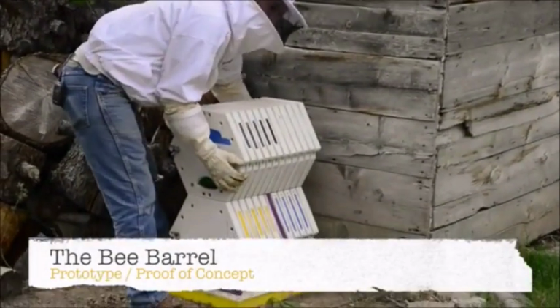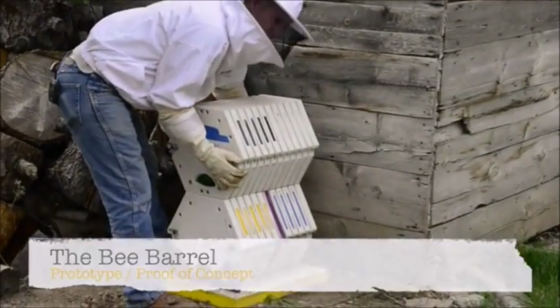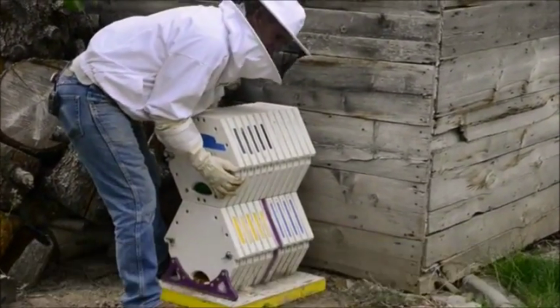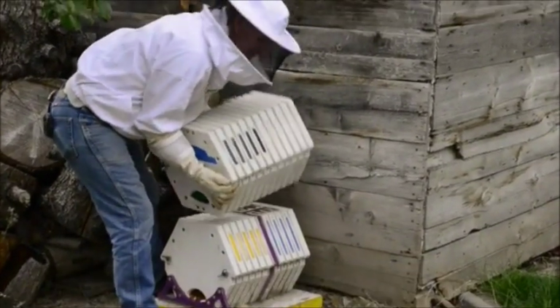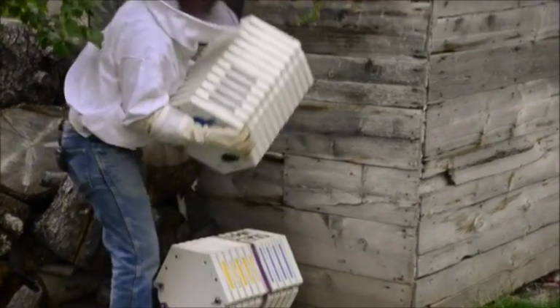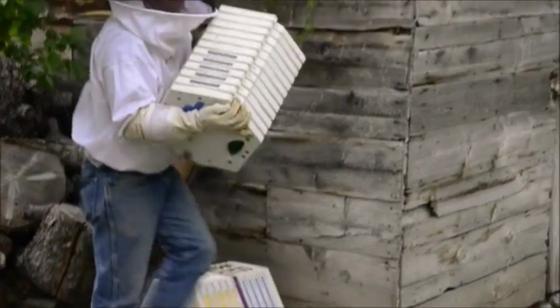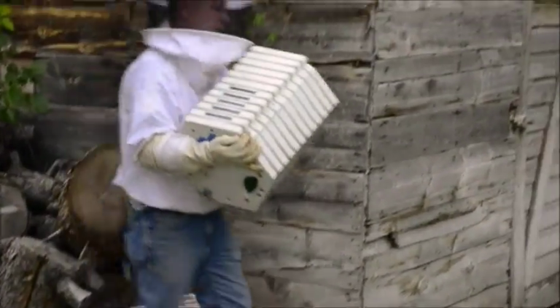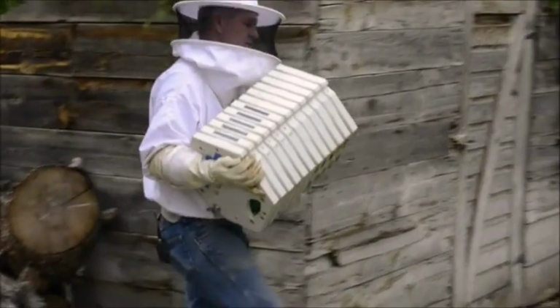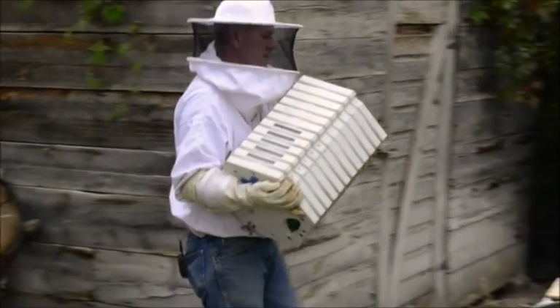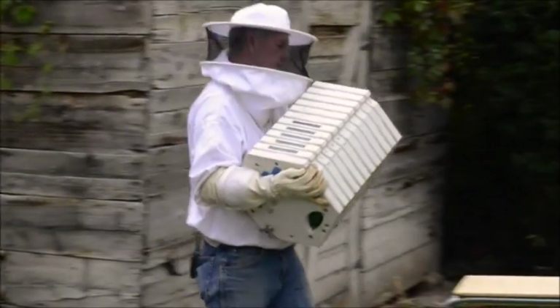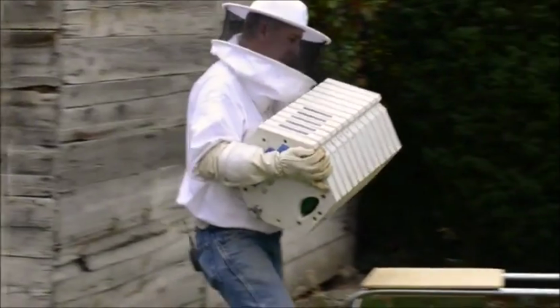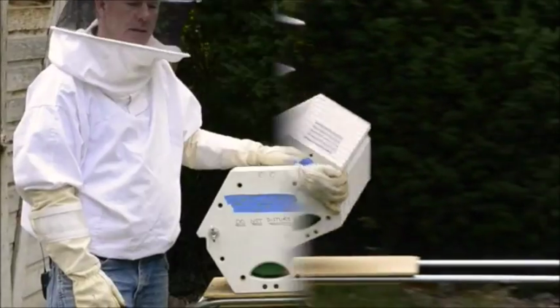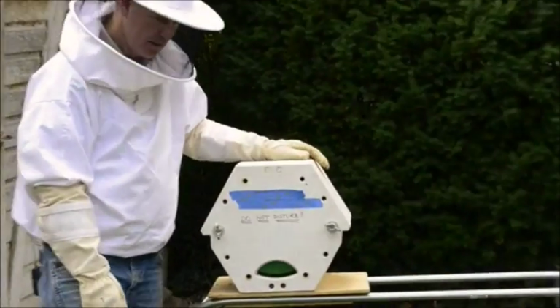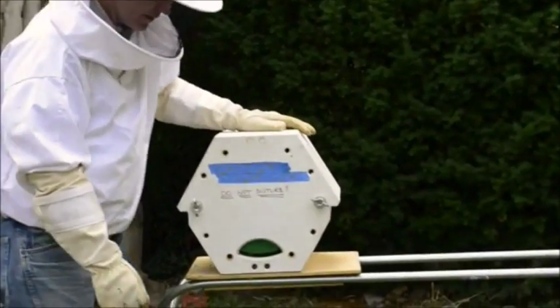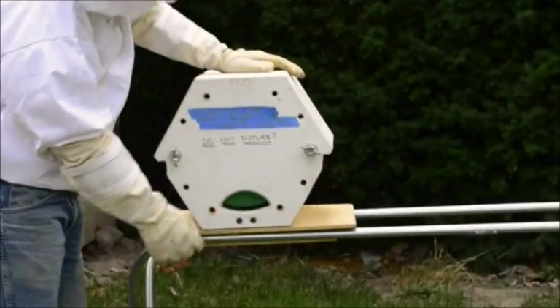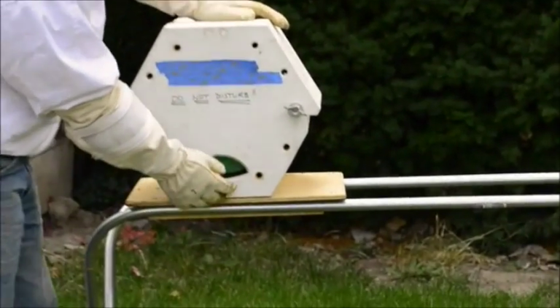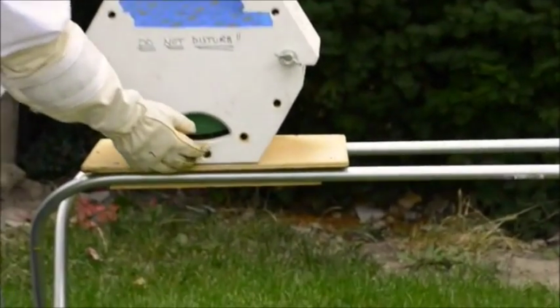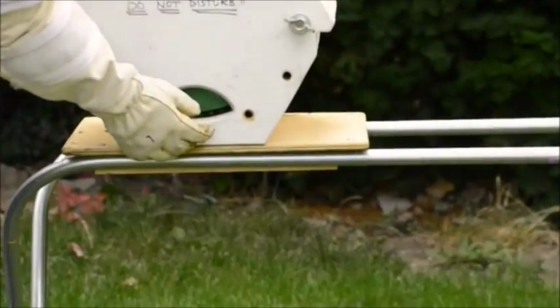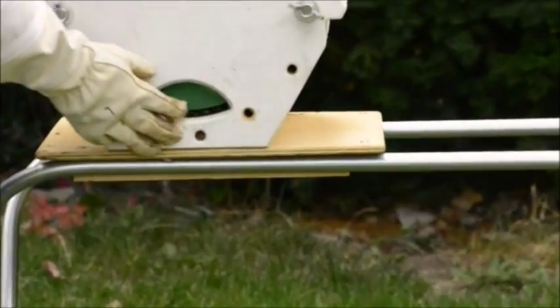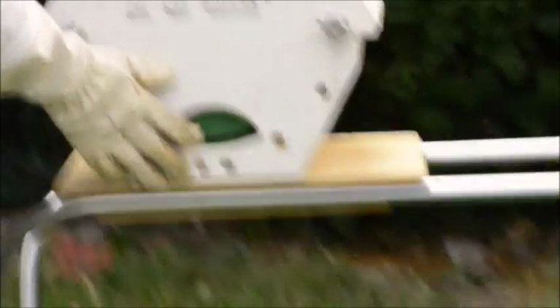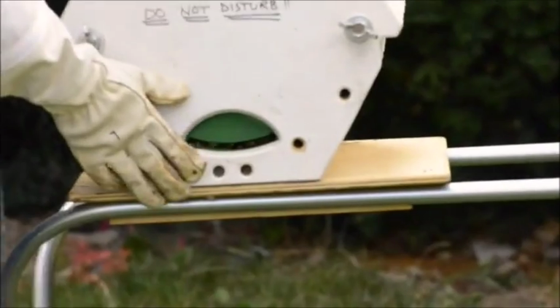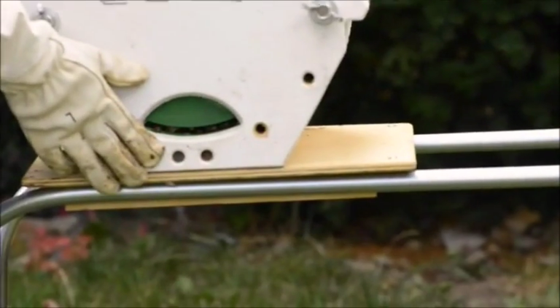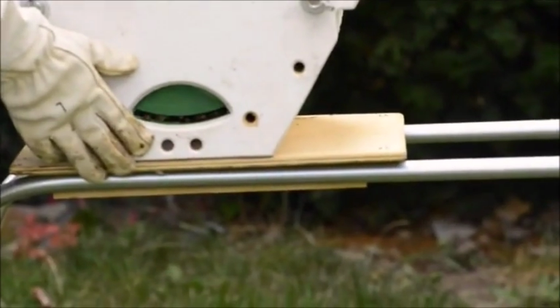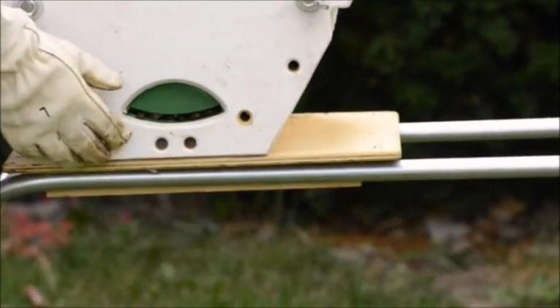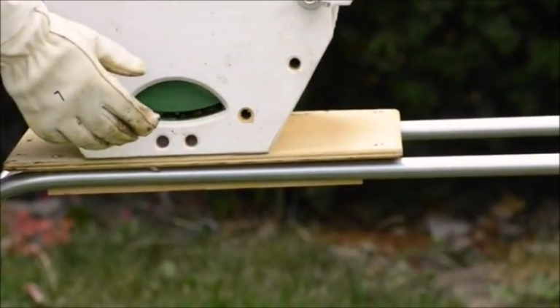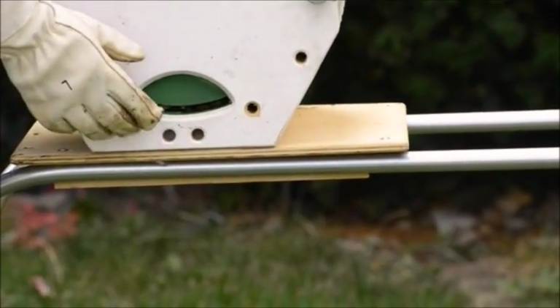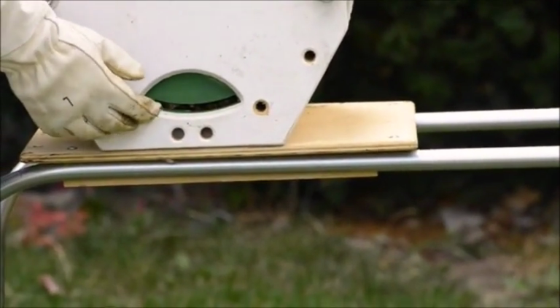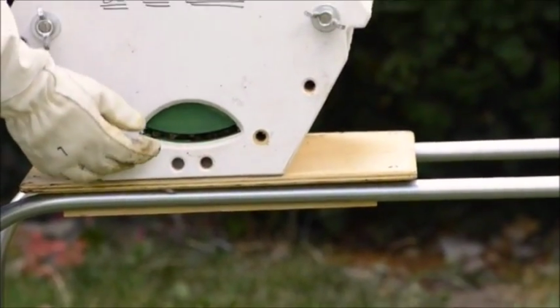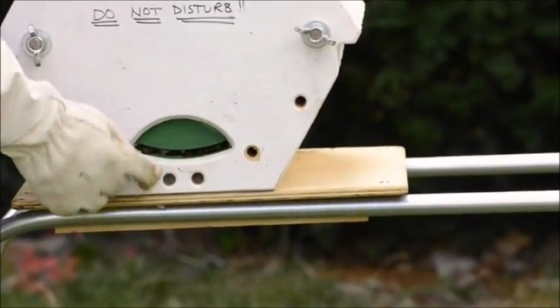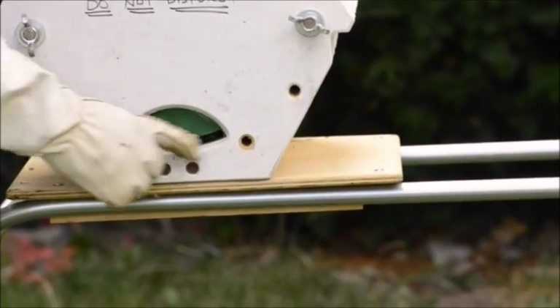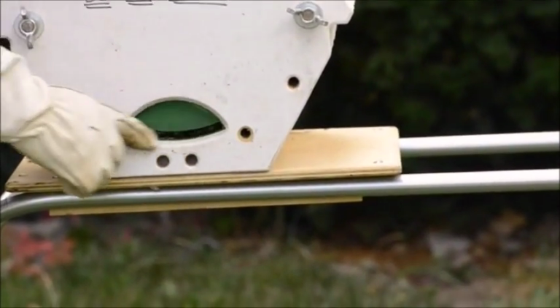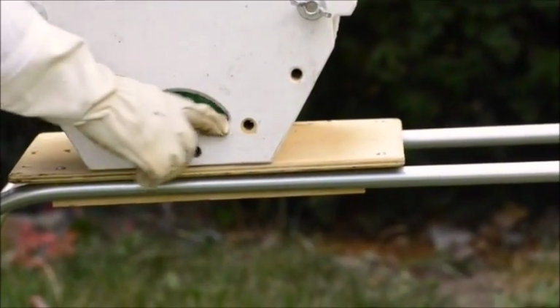The process is fairly simple. The bees enter in from the front in a smaller, more manageable opening. The smaller opening is easier for the guard bees to protect.